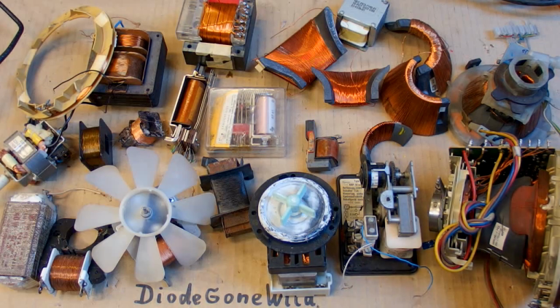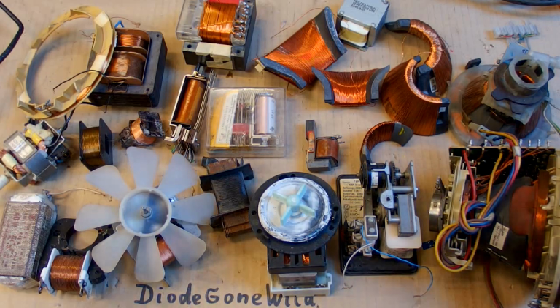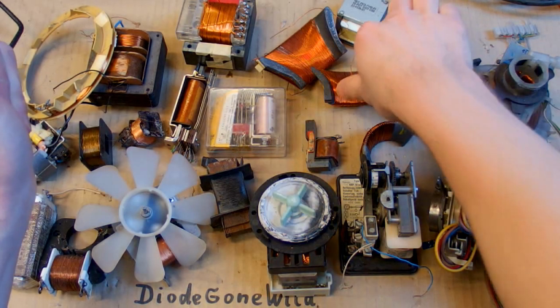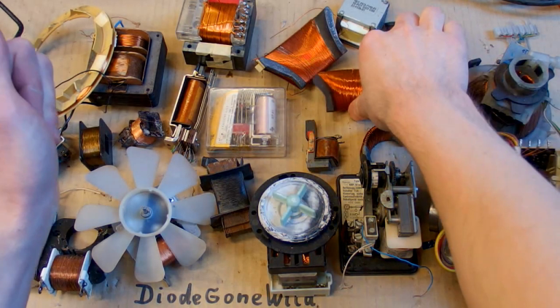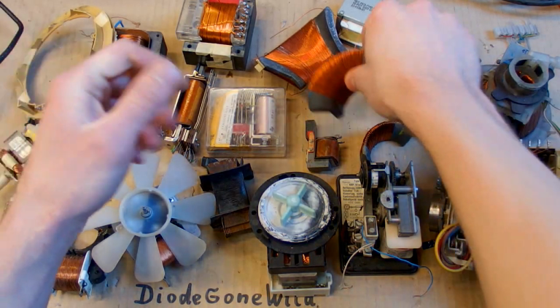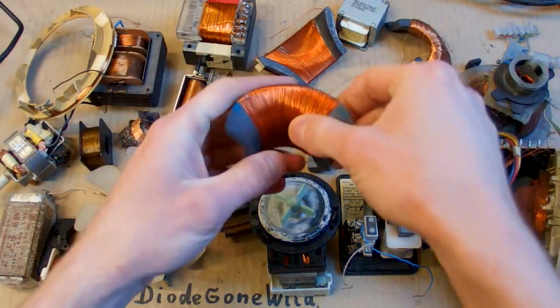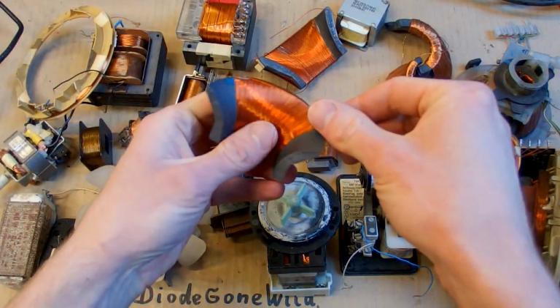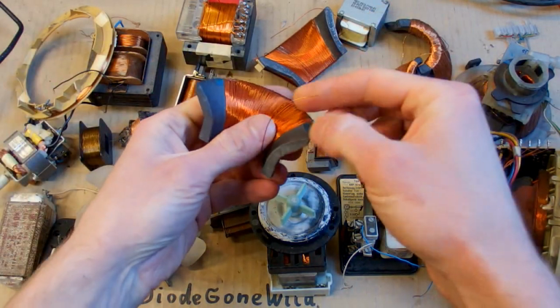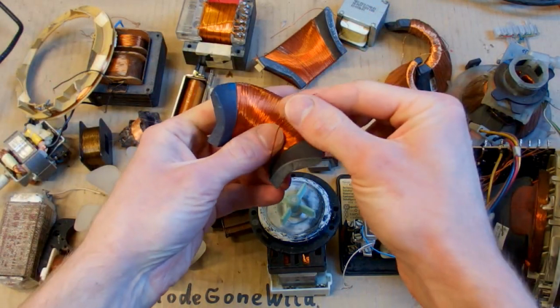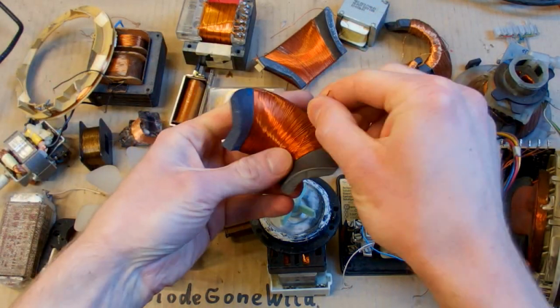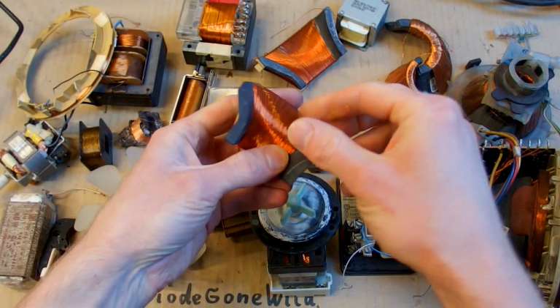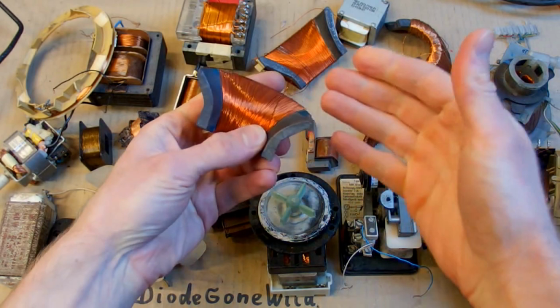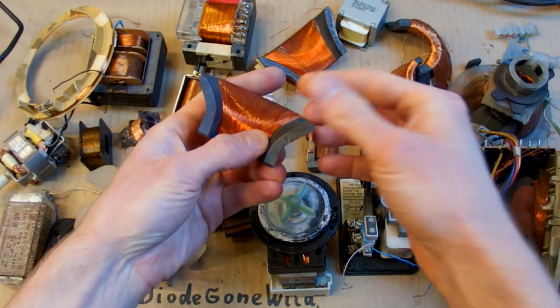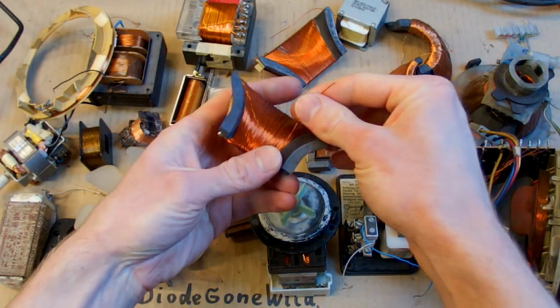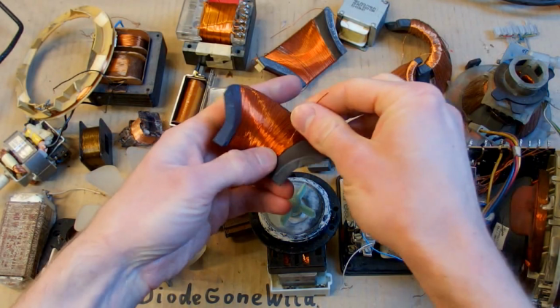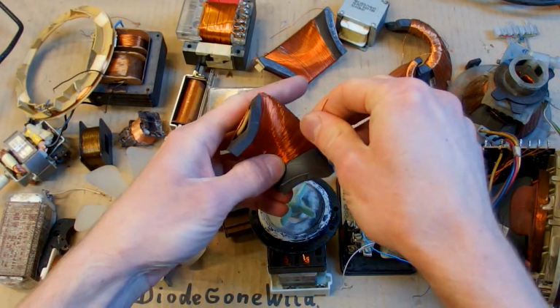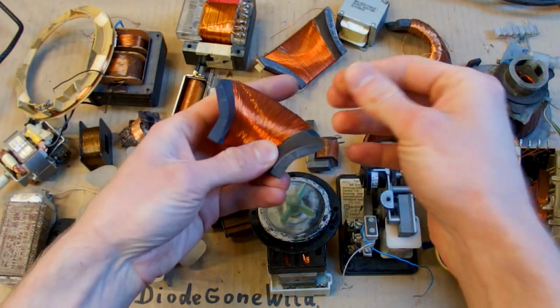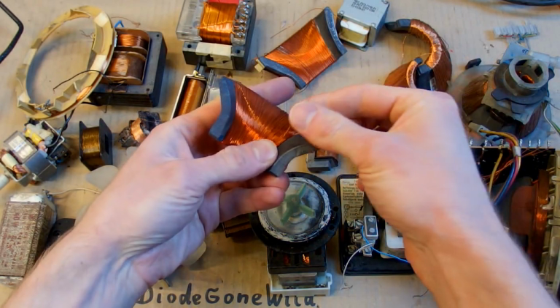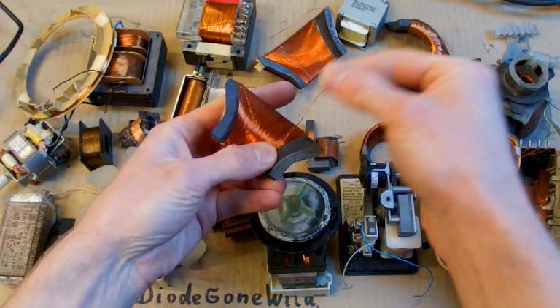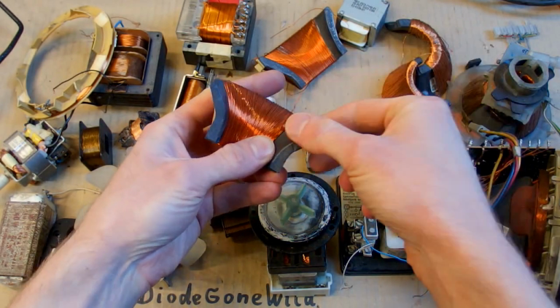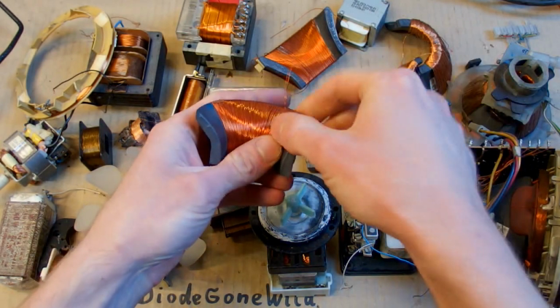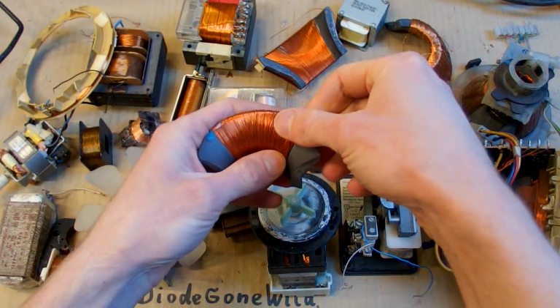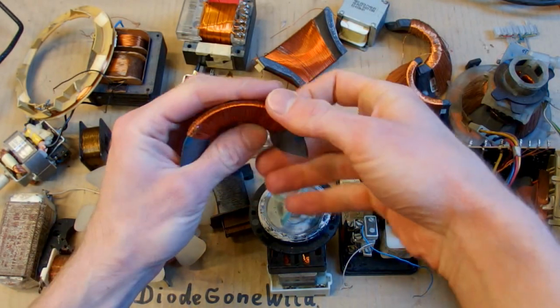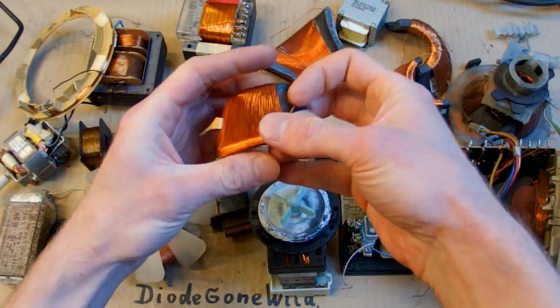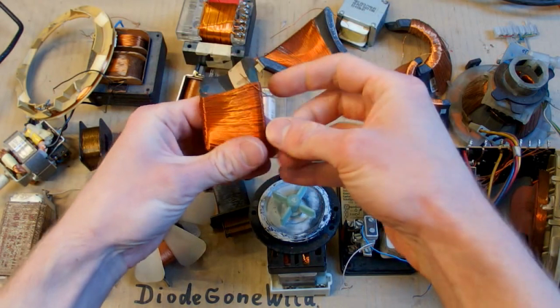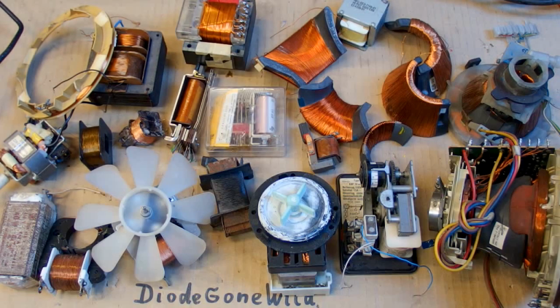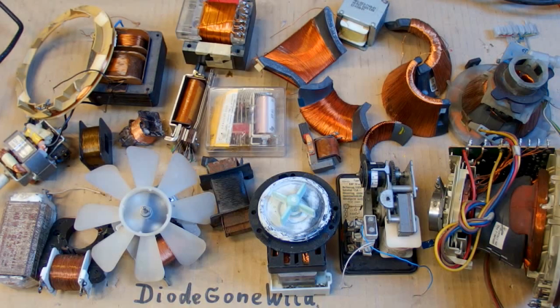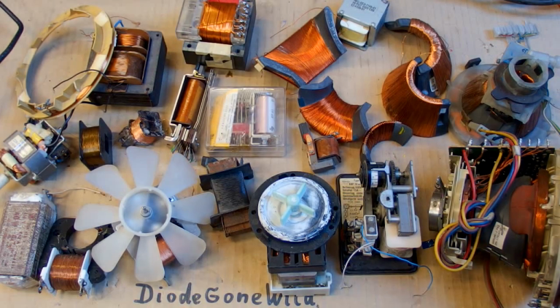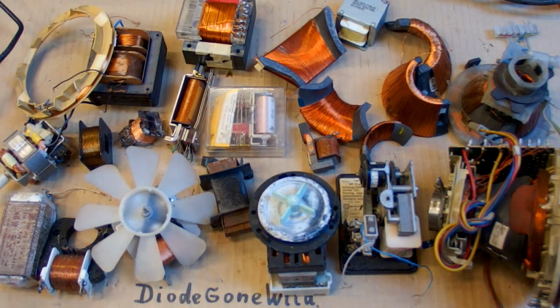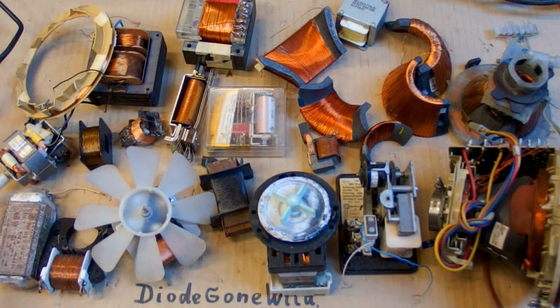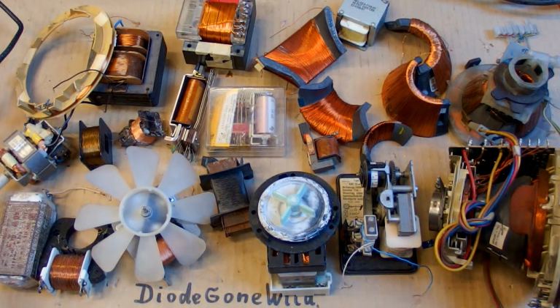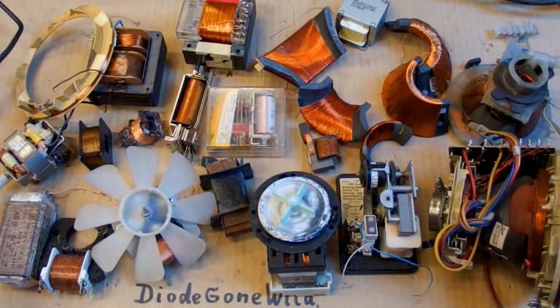And of course this is wire for winding, so it has a thin isolation on it. It's not bare wire — it has some lacquer or enamel on it, so it's insulated. So let's take a look at the sources of wire.